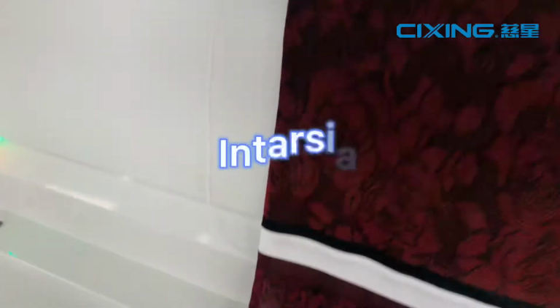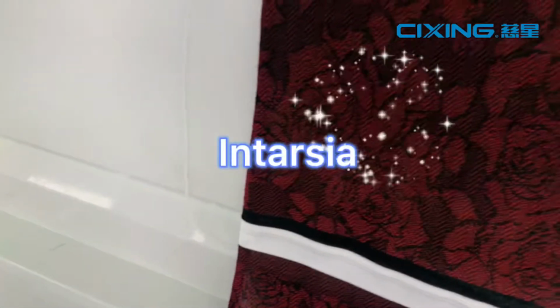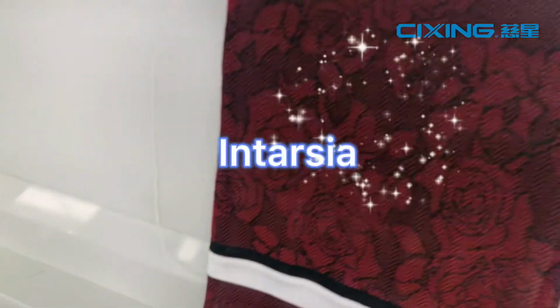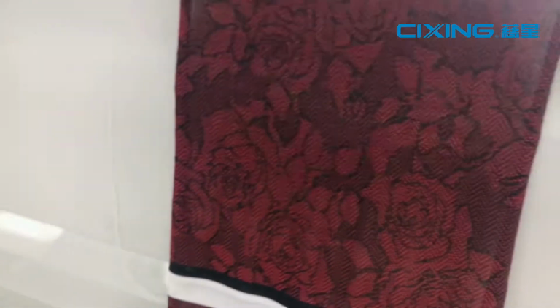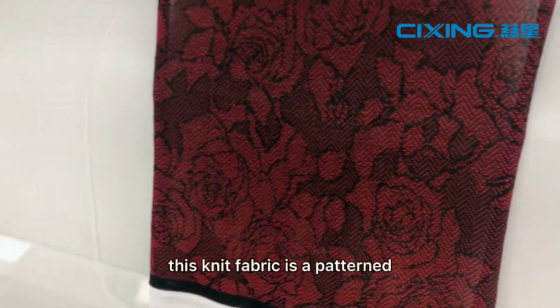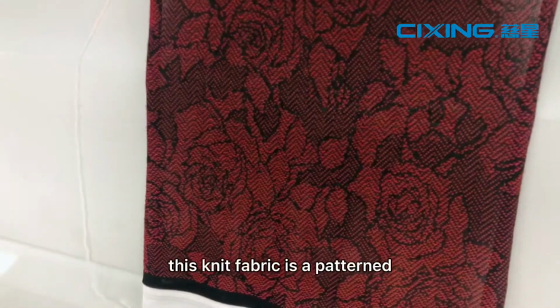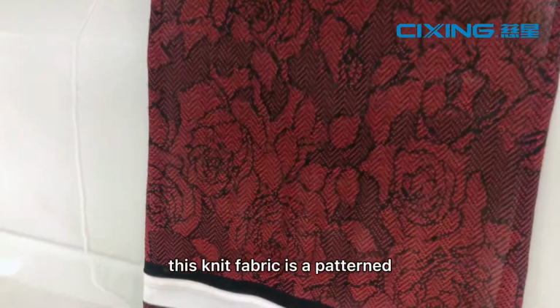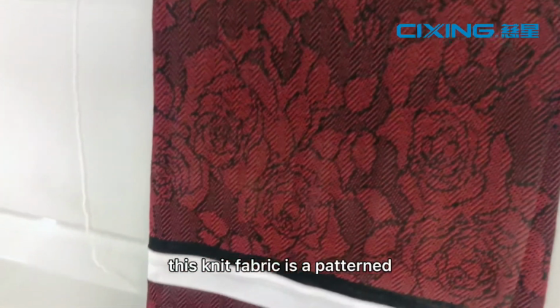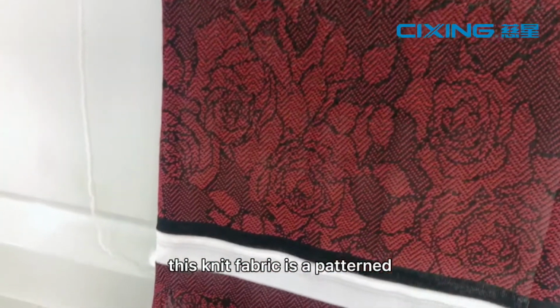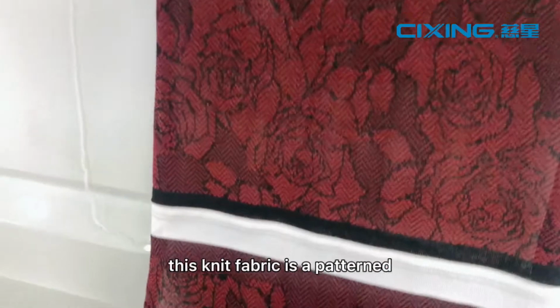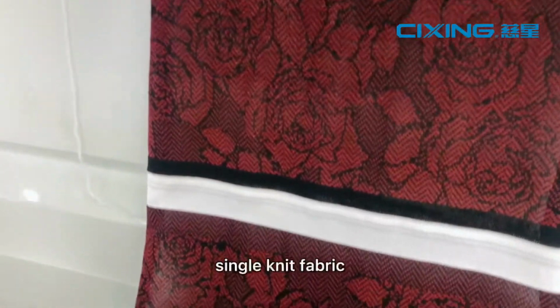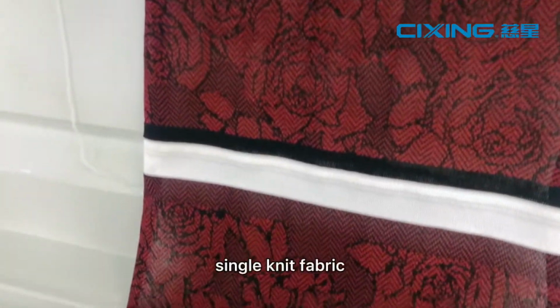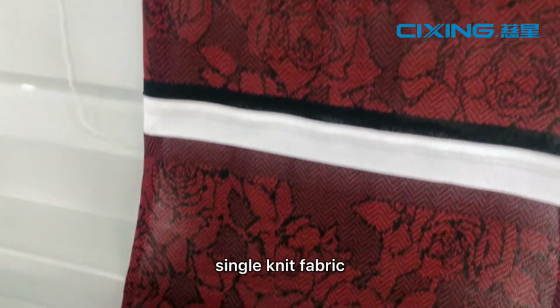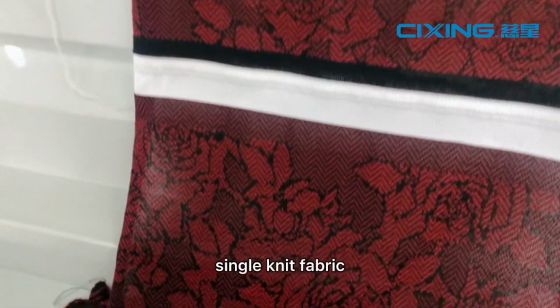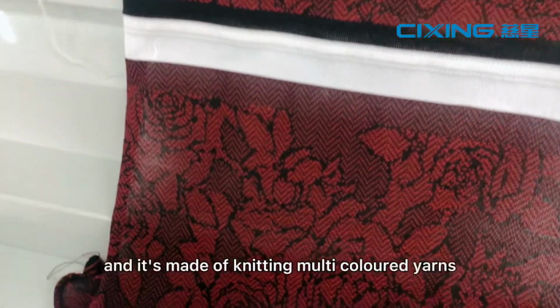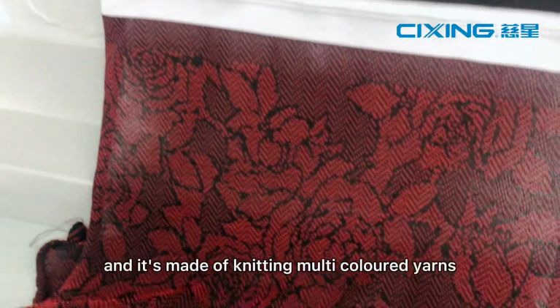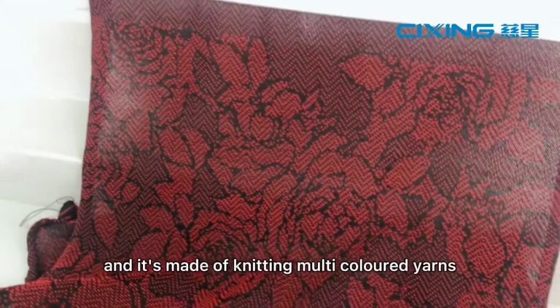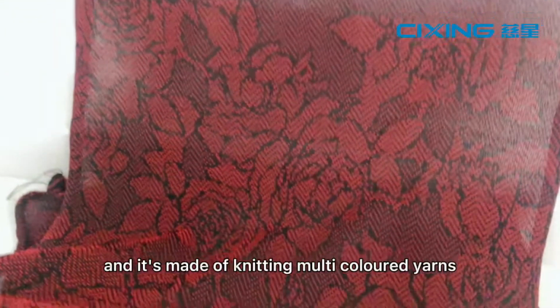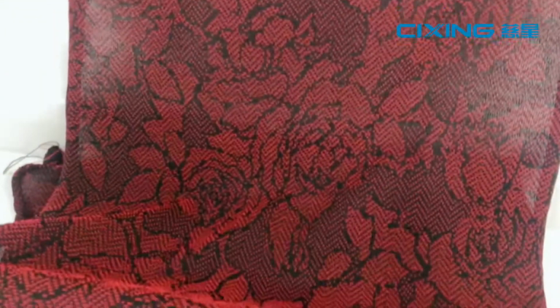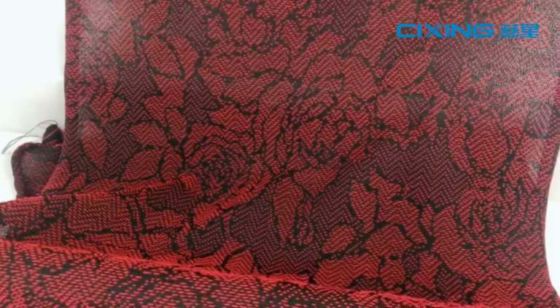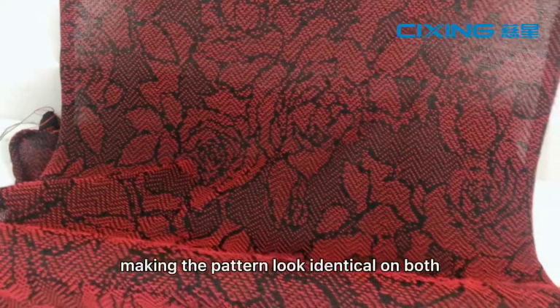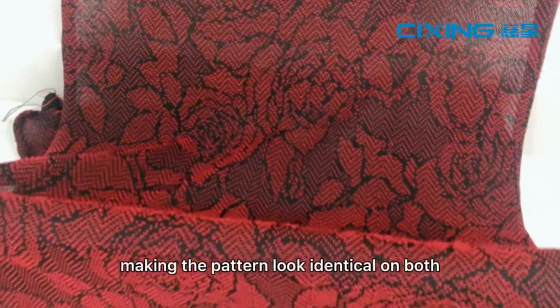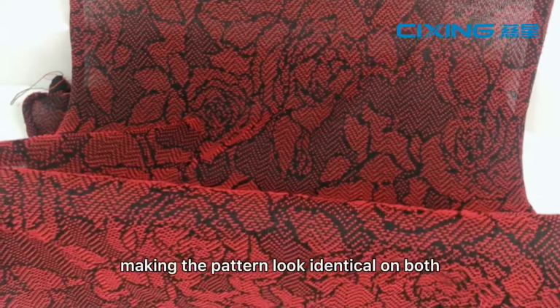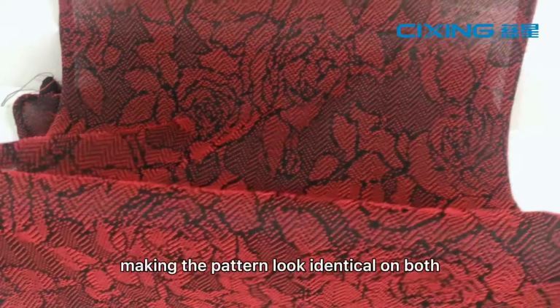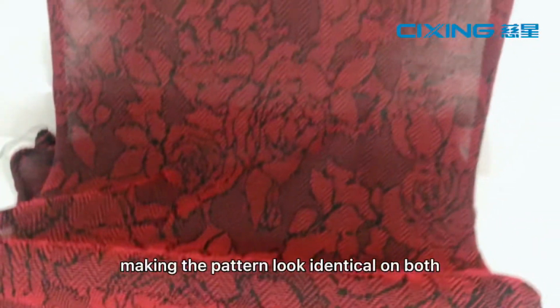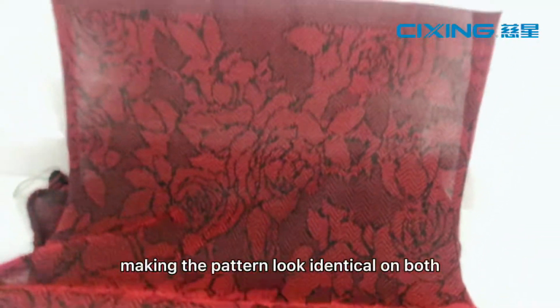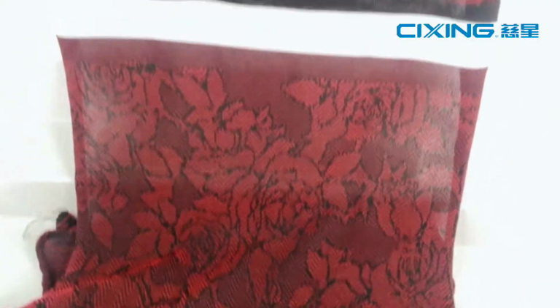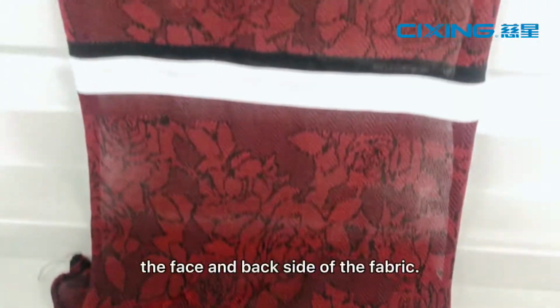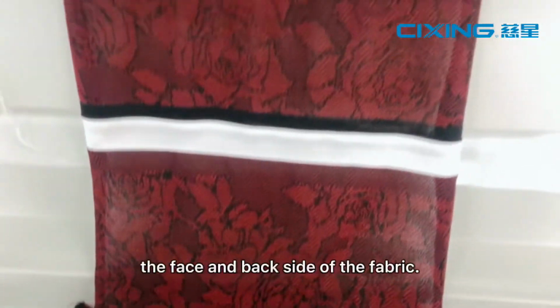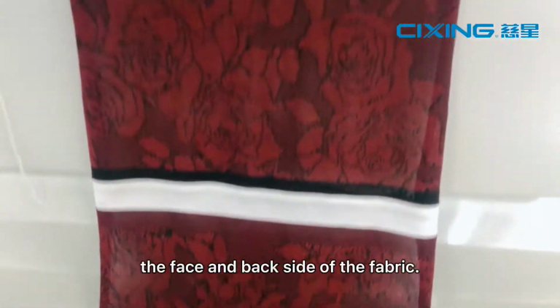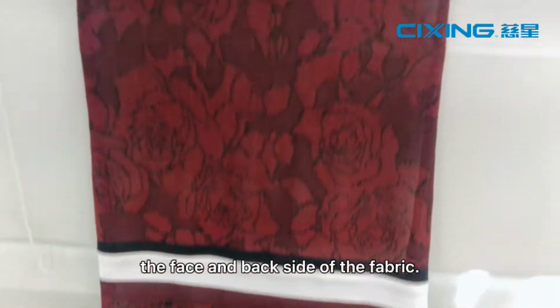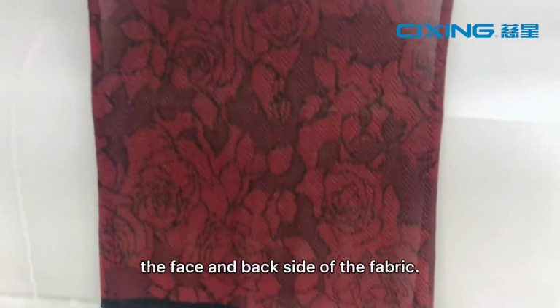Intarsia pattern. This knit fabric is a single knit fabric made by knitting multicolored yarns, making the pattern look identical both at the face and backside of the fabric.